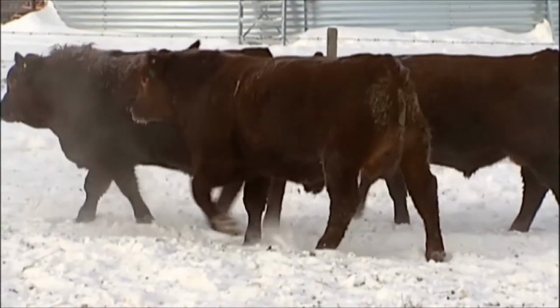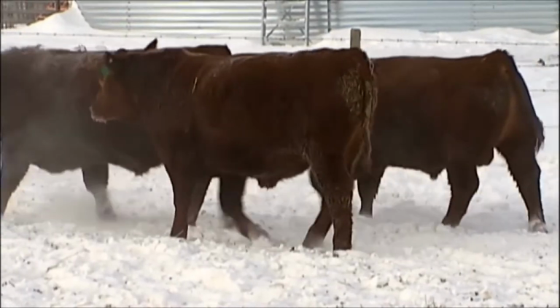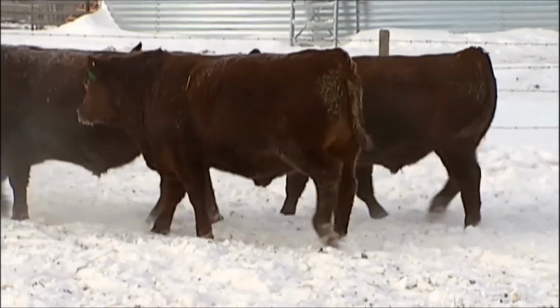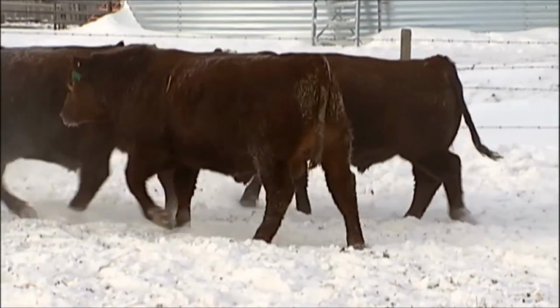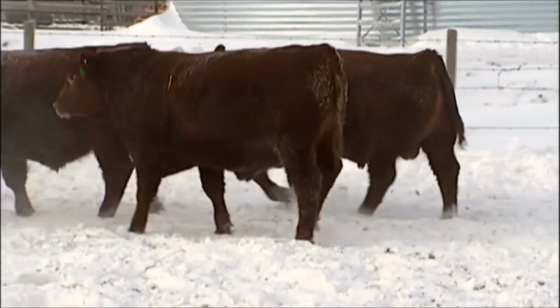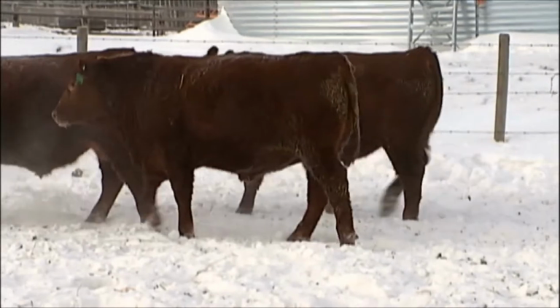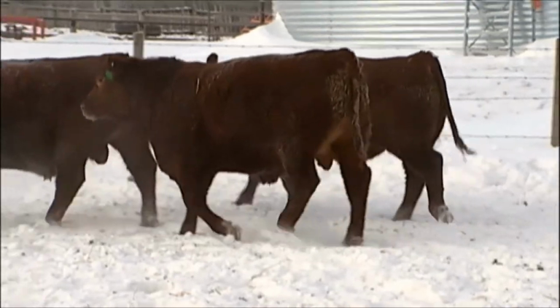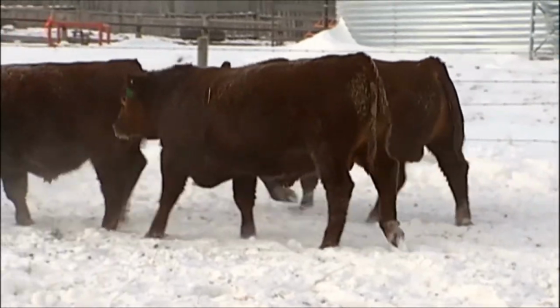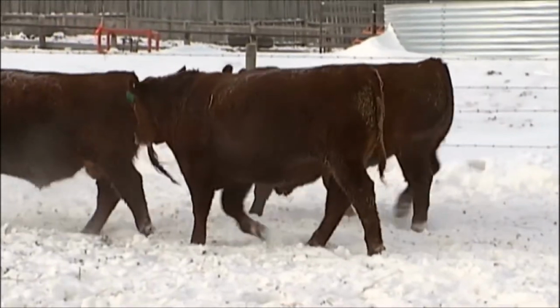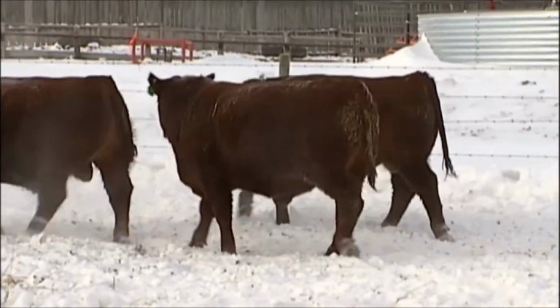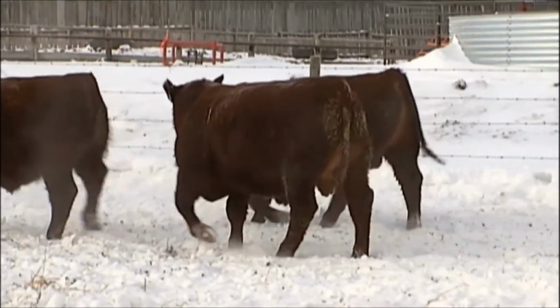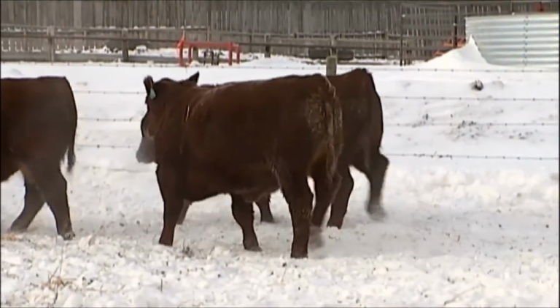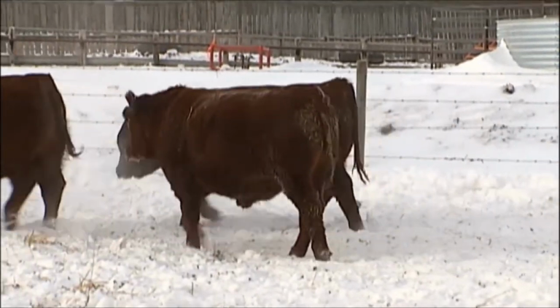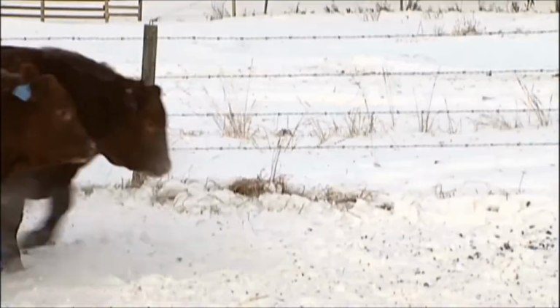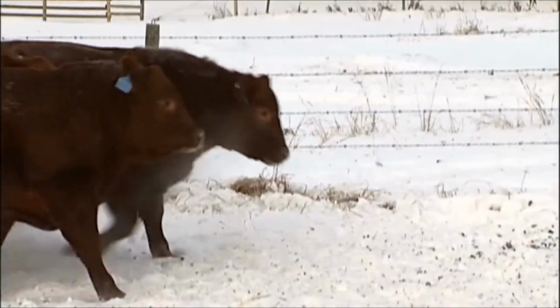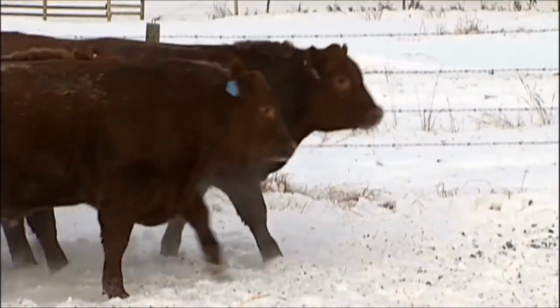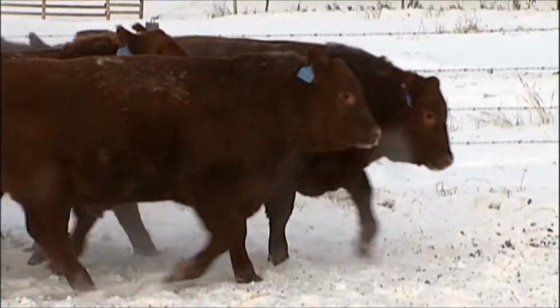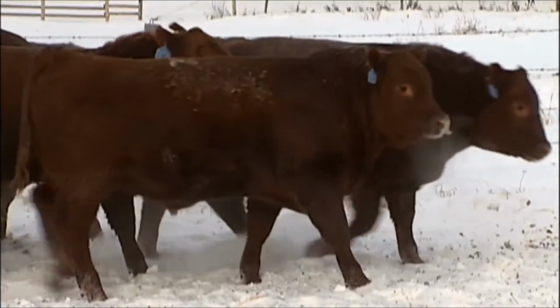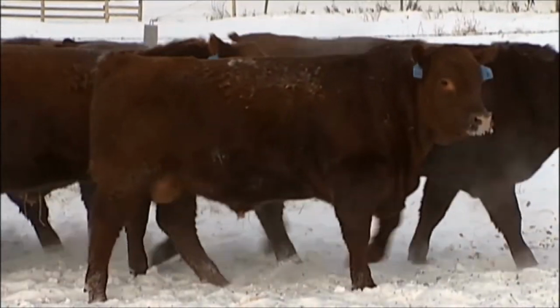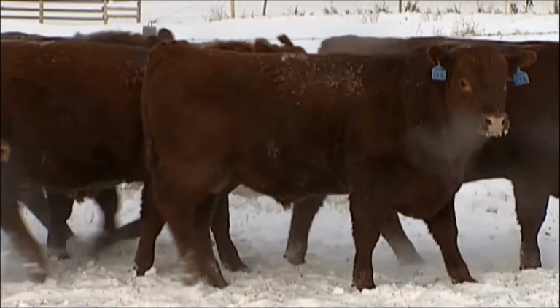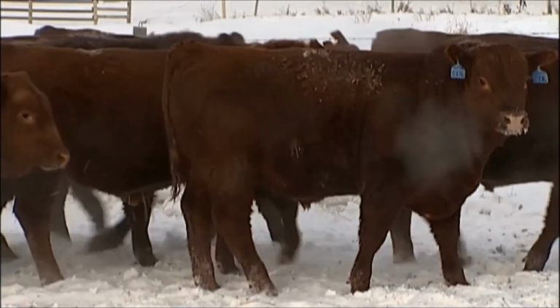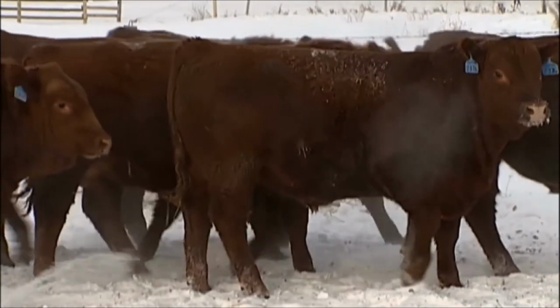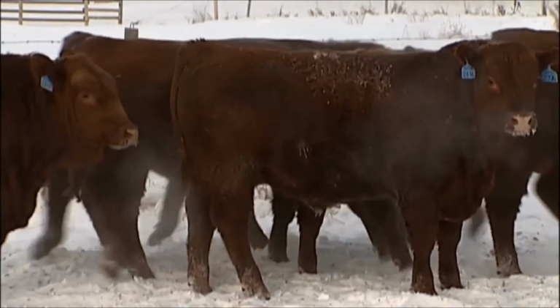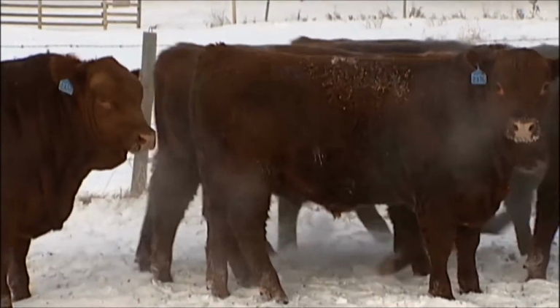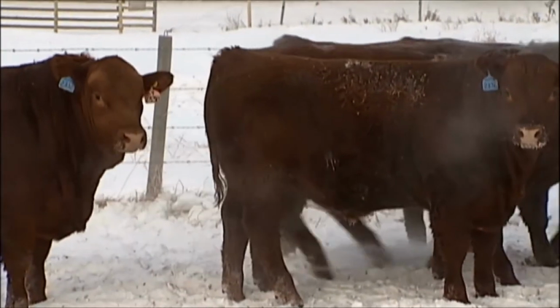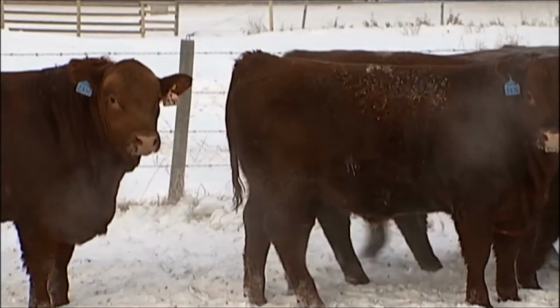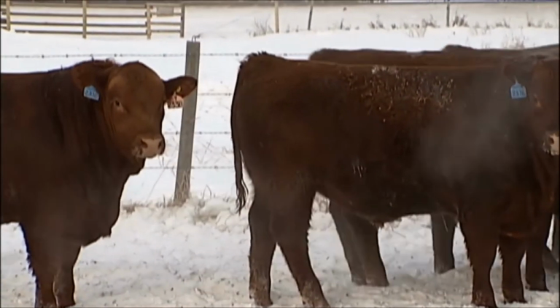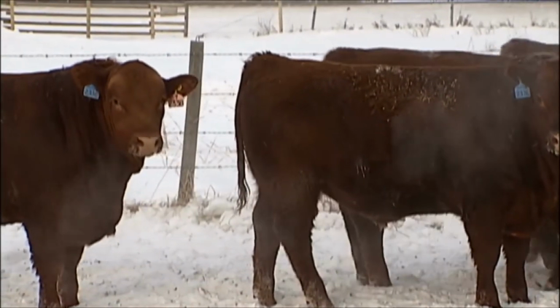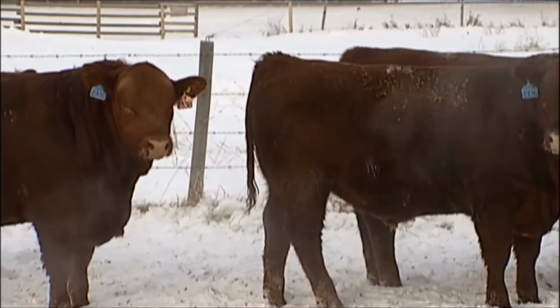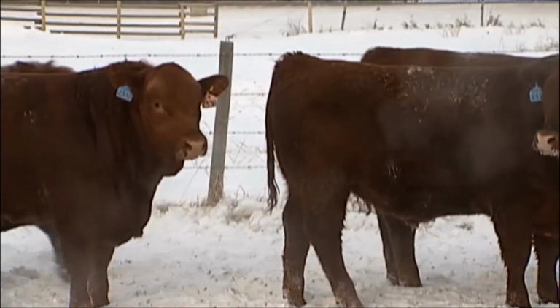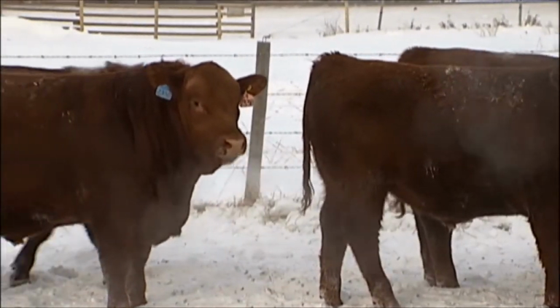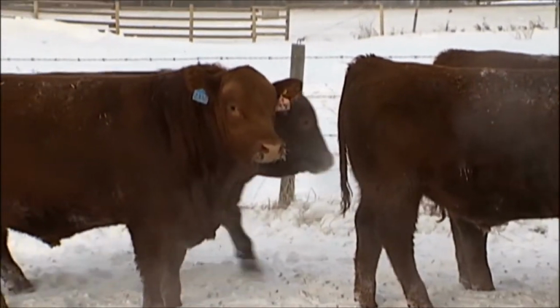It's very difficult to get this much thickness and pay weight starting from a very low birth weight, but over 40 years we've incorporated and driven the genetics into our cow herd to do just that.